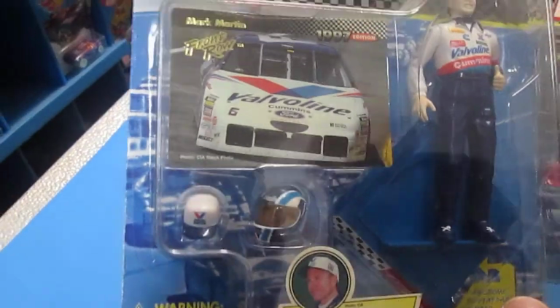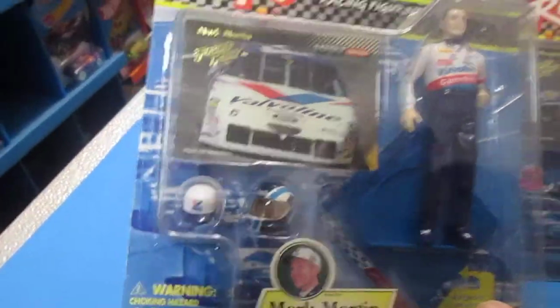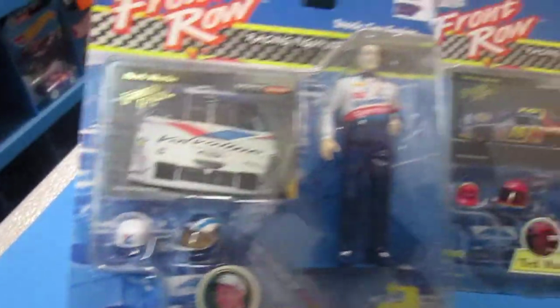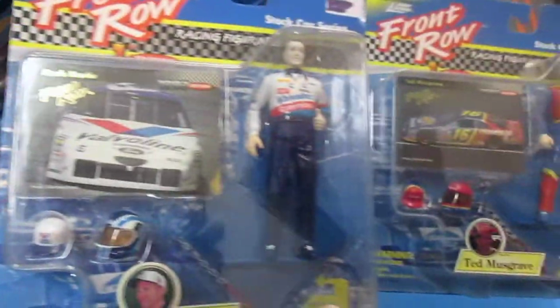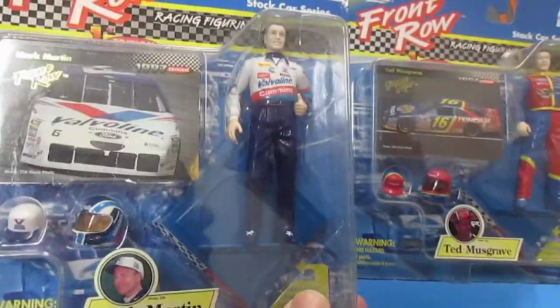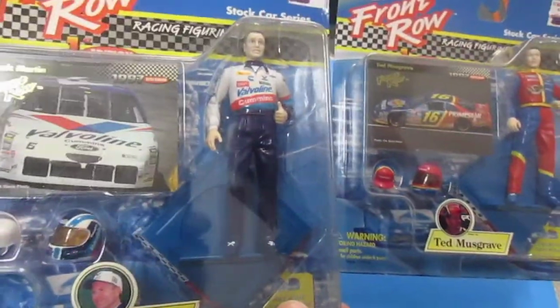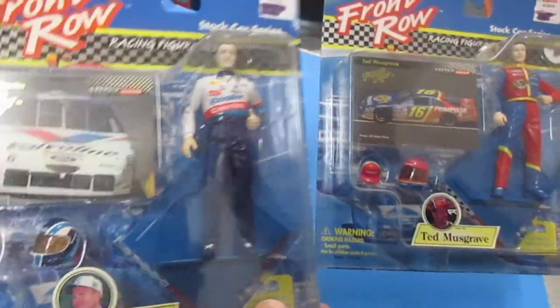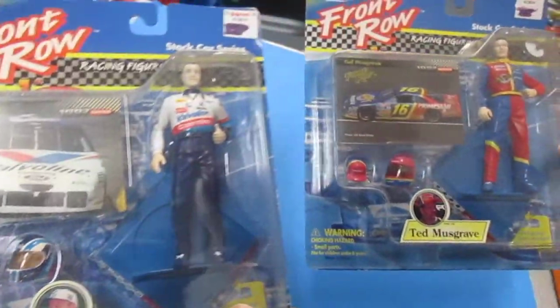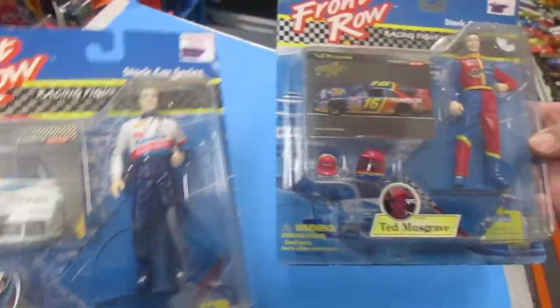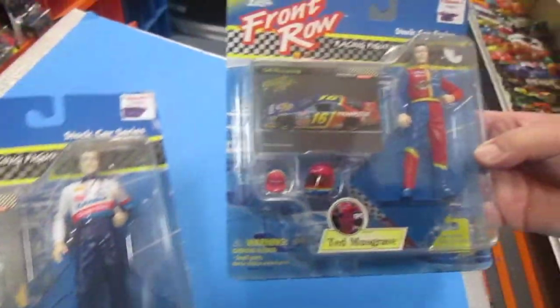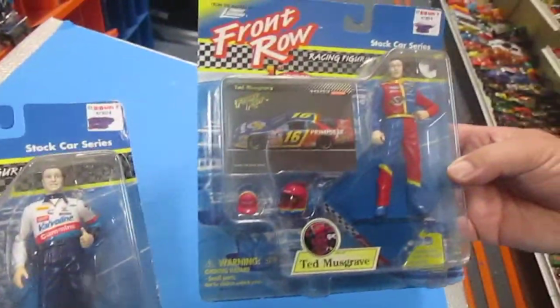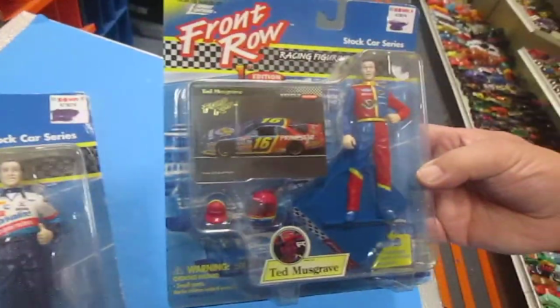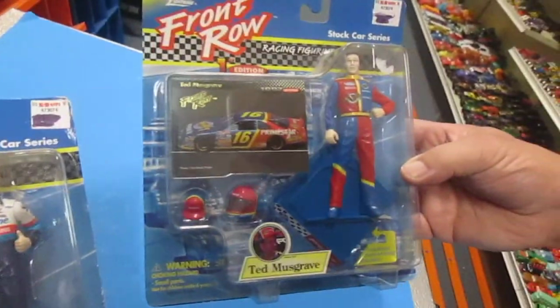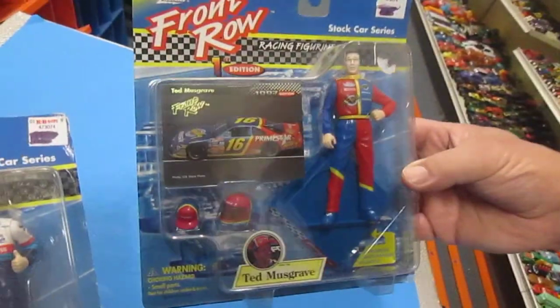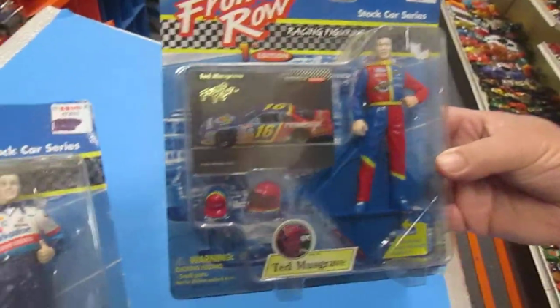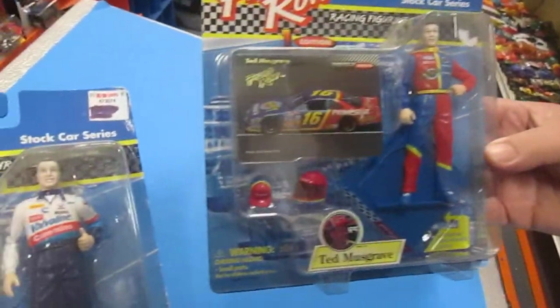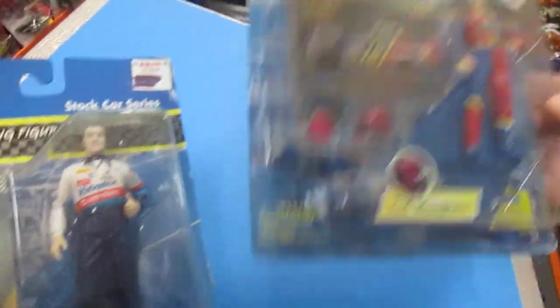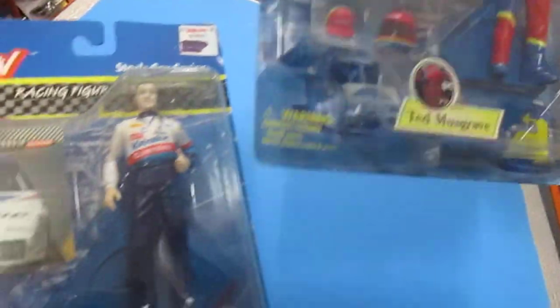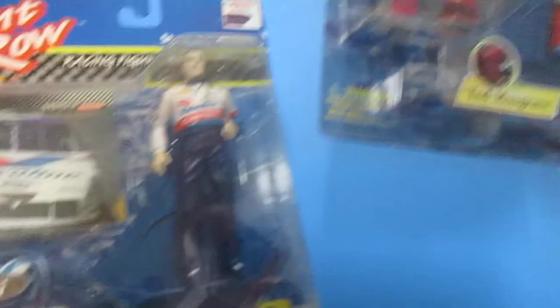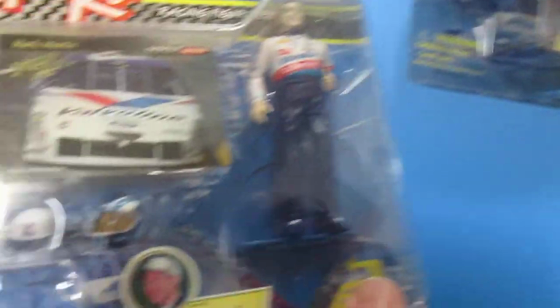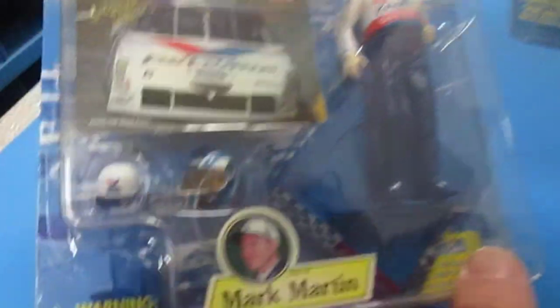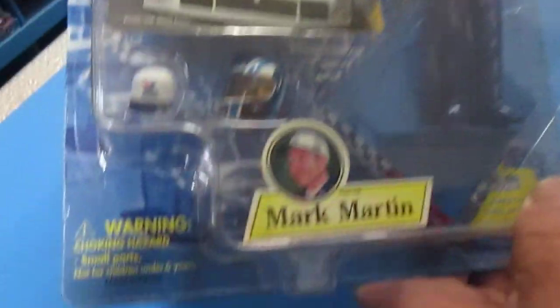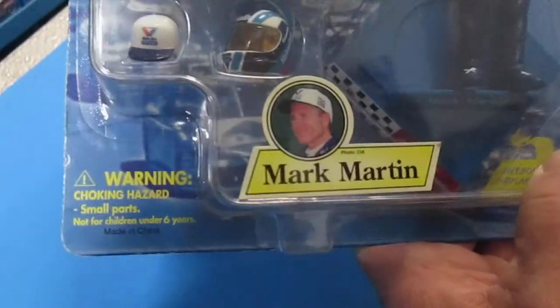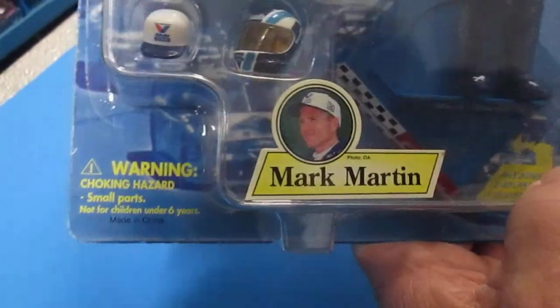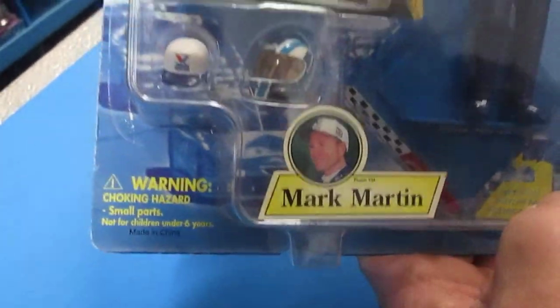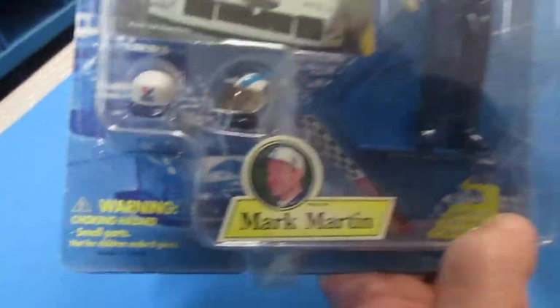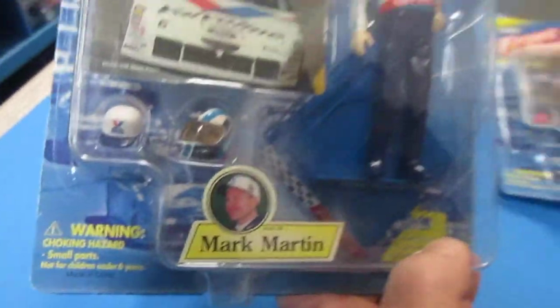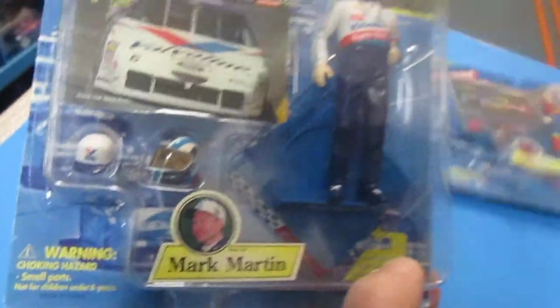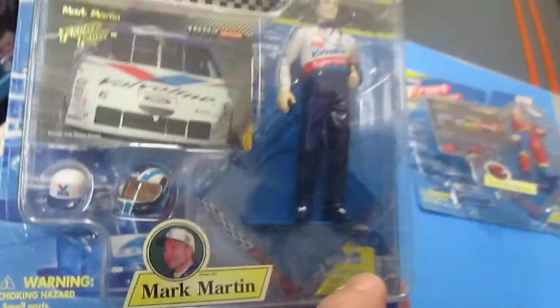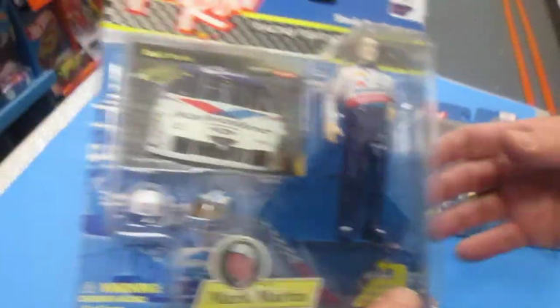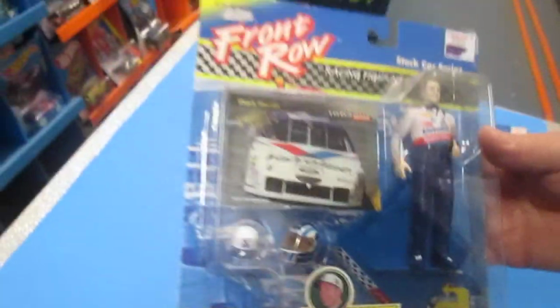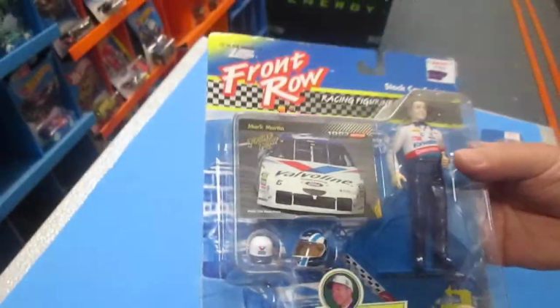So we have Mark Martin and Ted Musgrave. Ted's worth the most on eBay, so let's go open Mark Martin first.